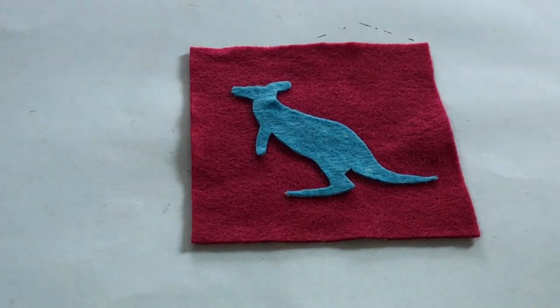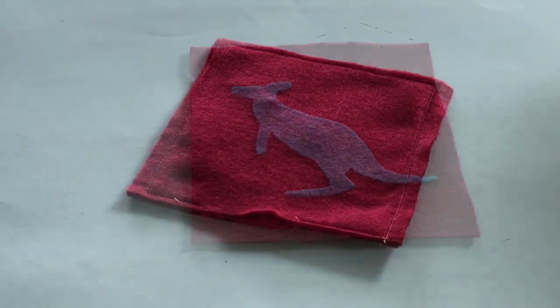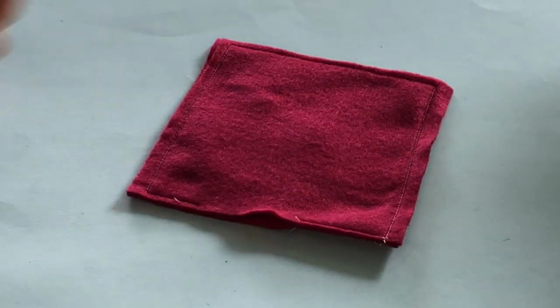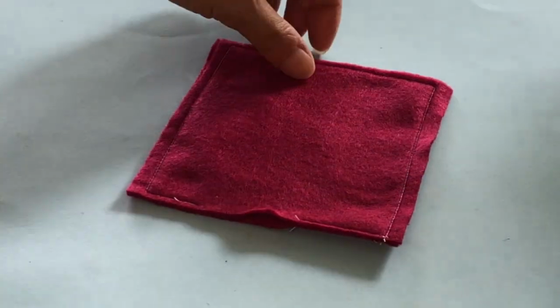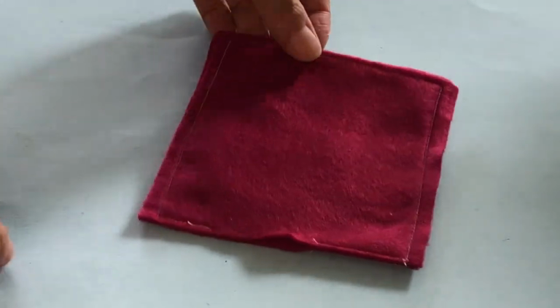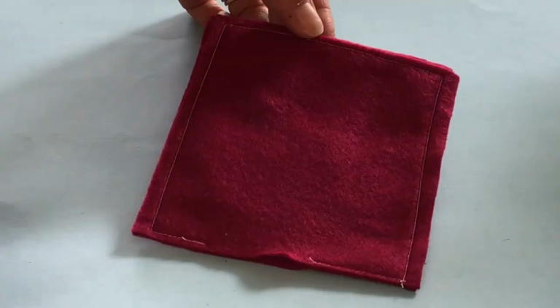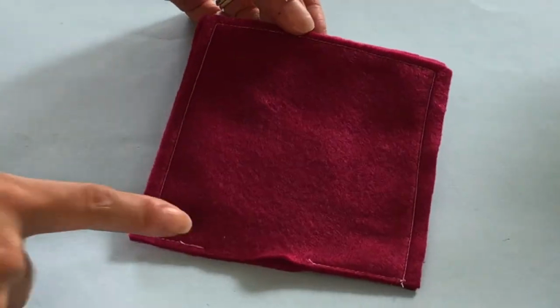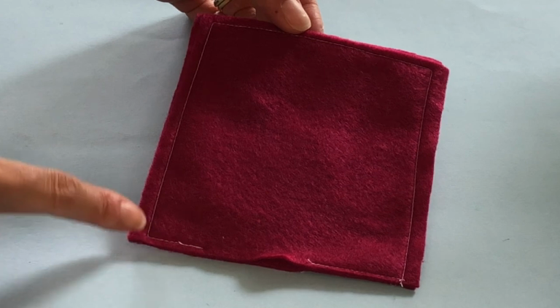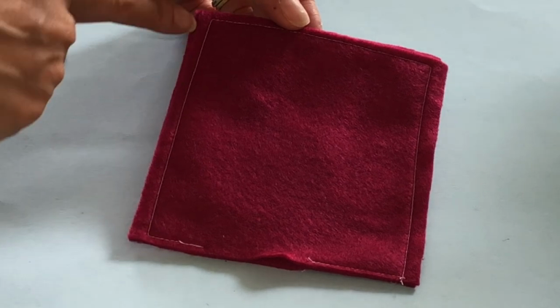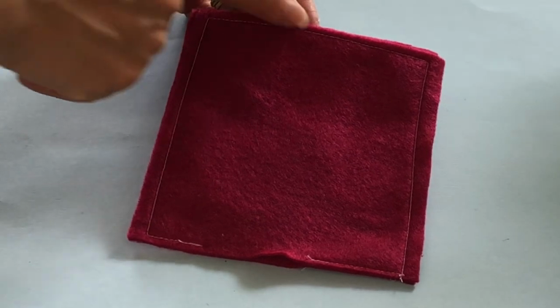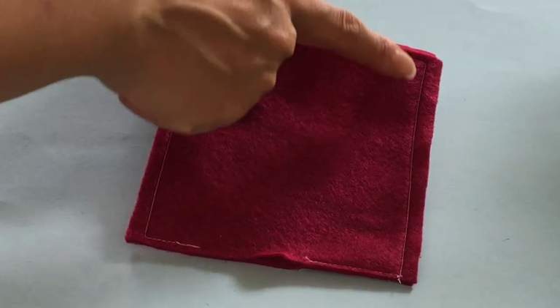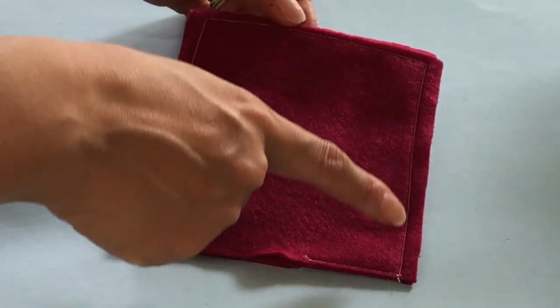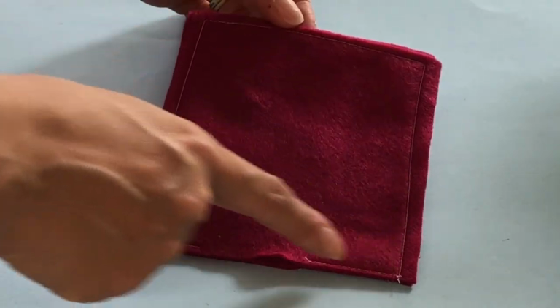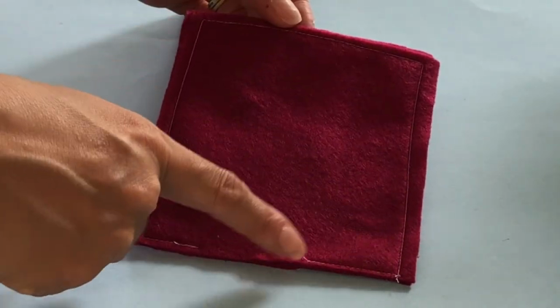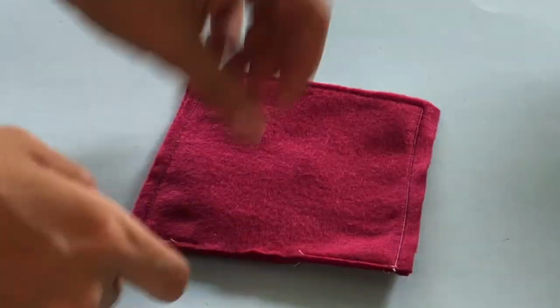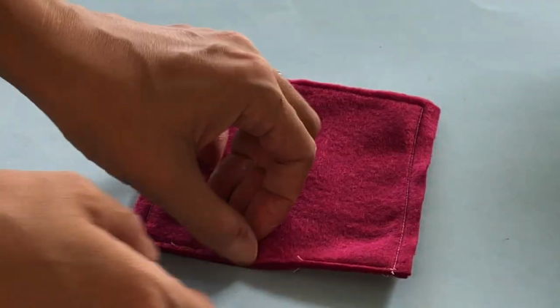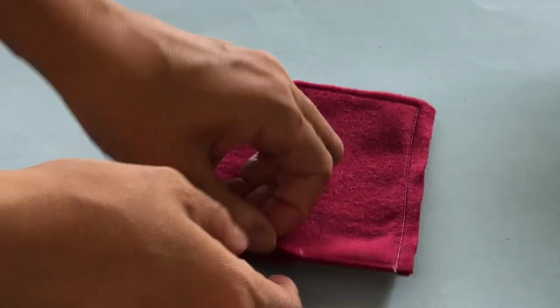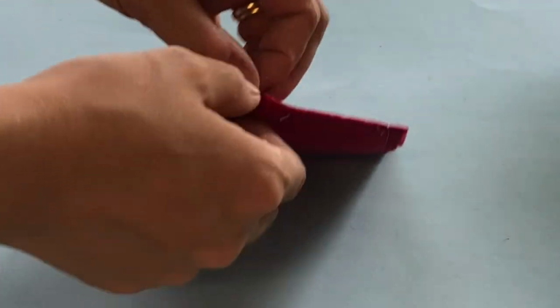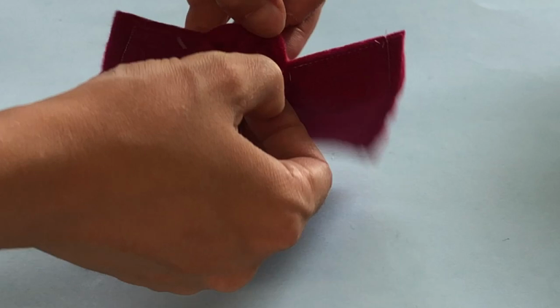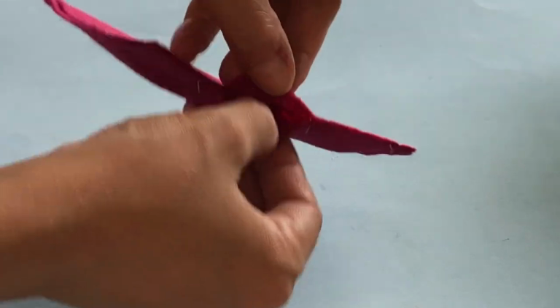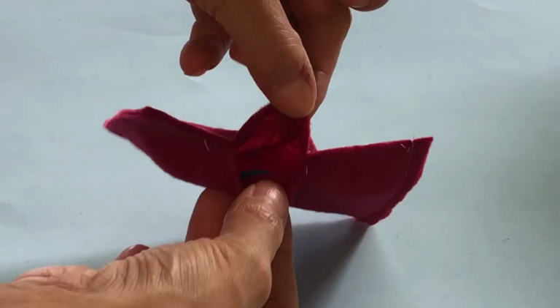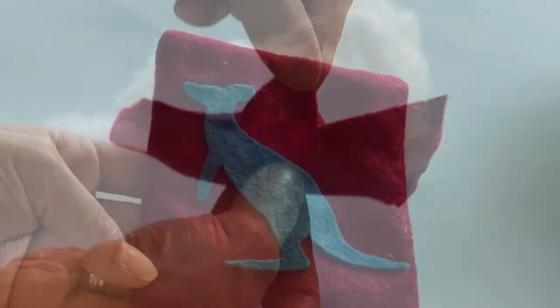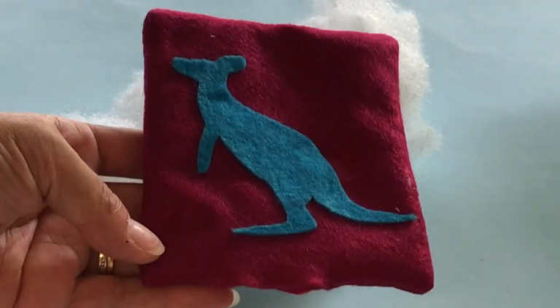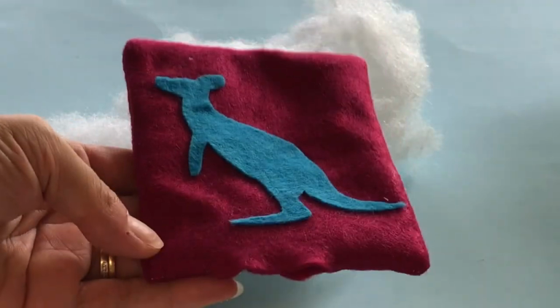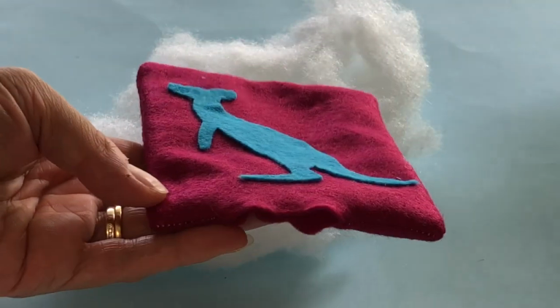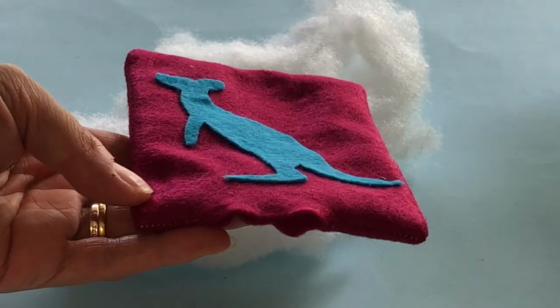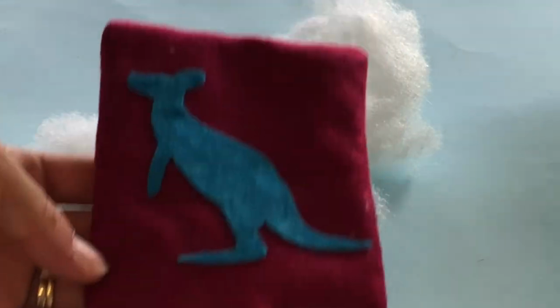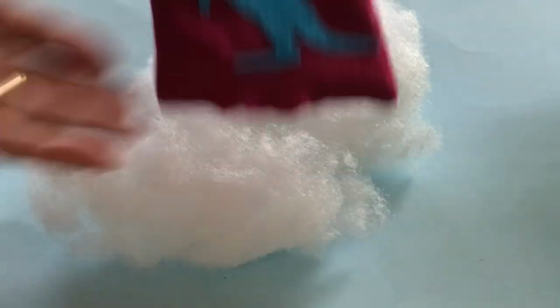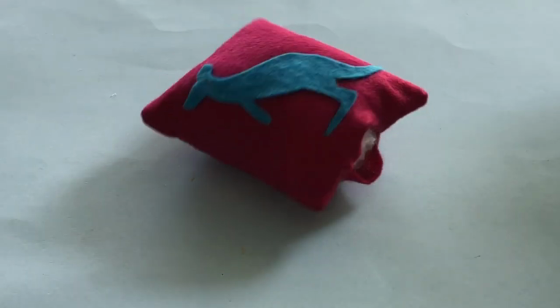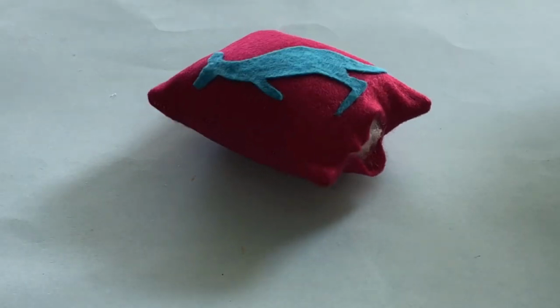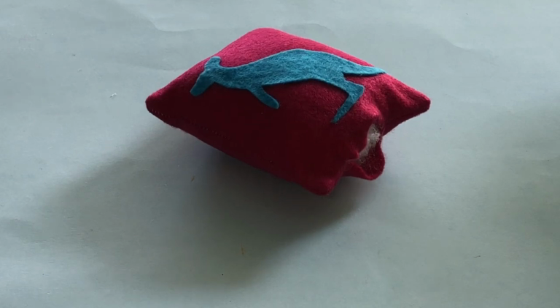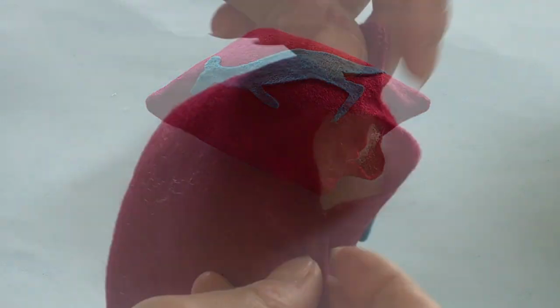Cut a second magenta felt square to lay on top. Machine or hand sew around all four sides, leaving a small gap at the bottom to turn the cushion out. Stuff with pillow fluff or batting, then sew the gap closed.